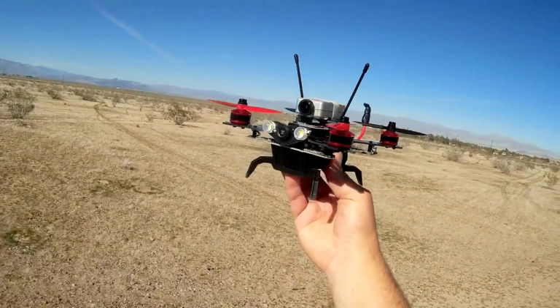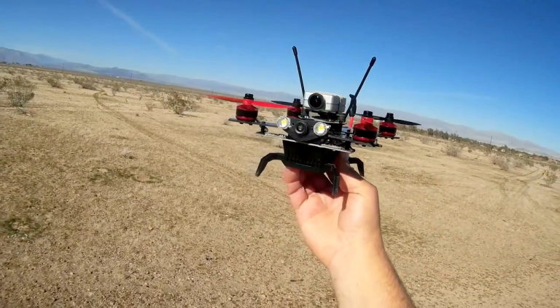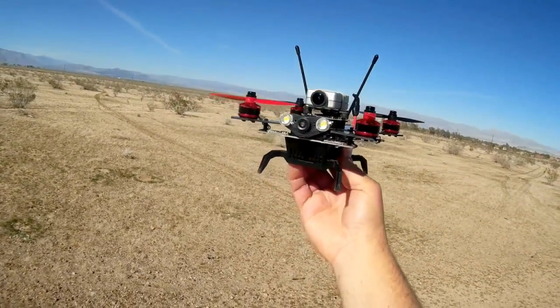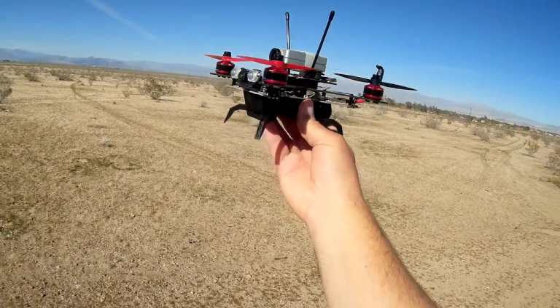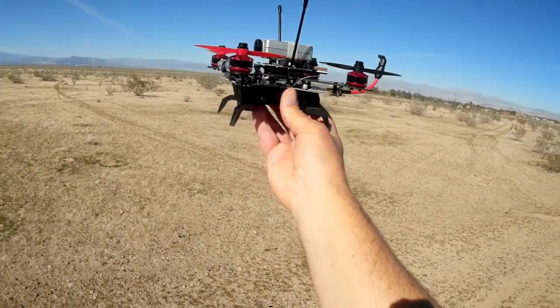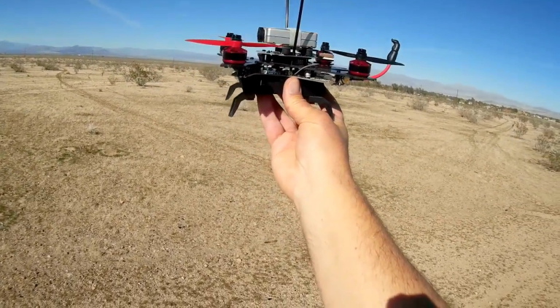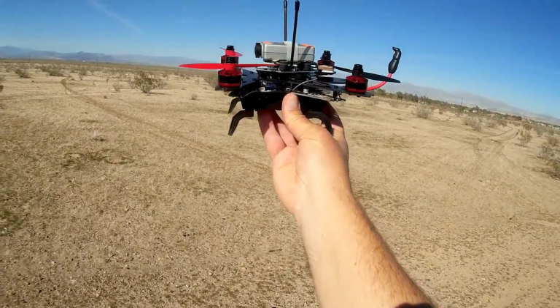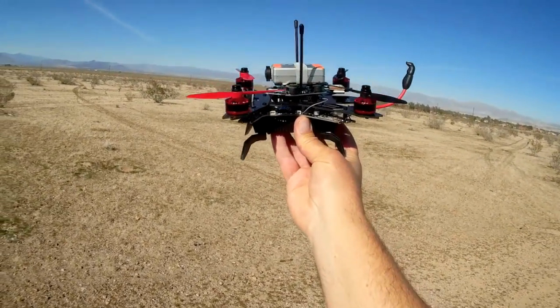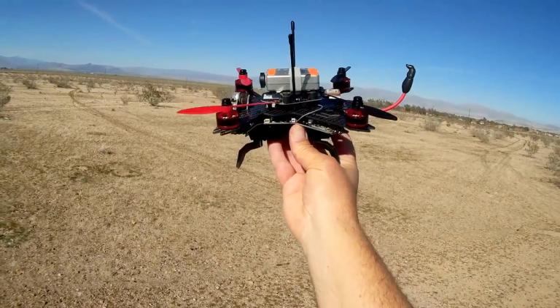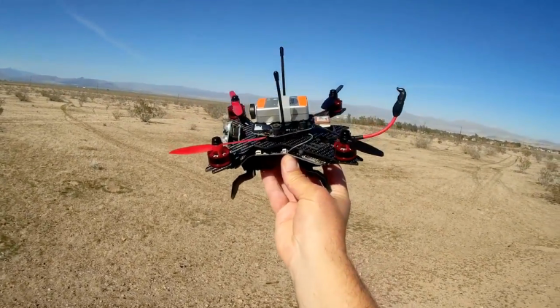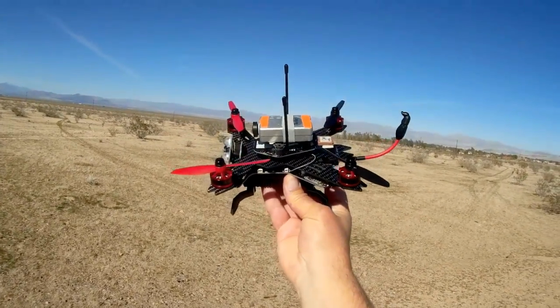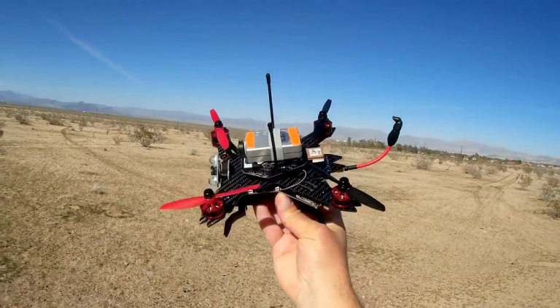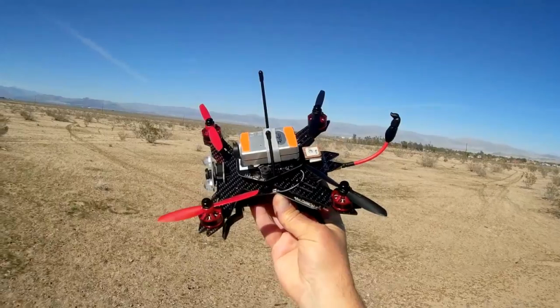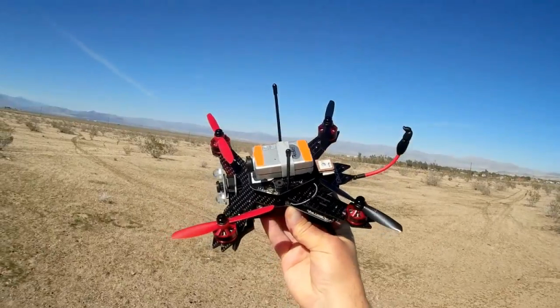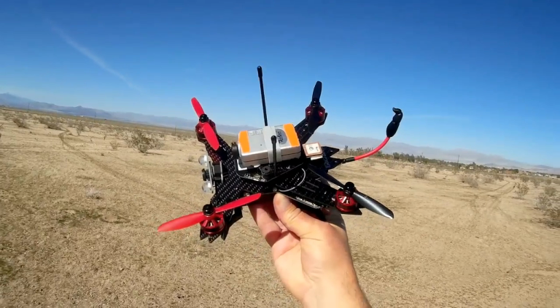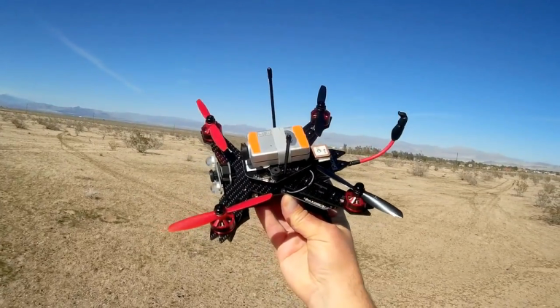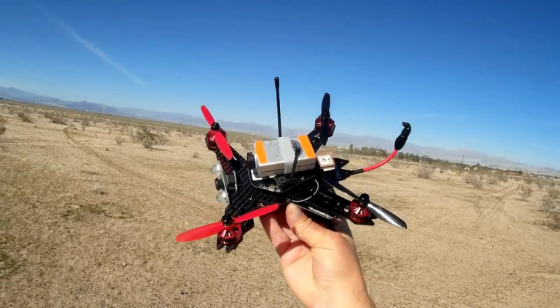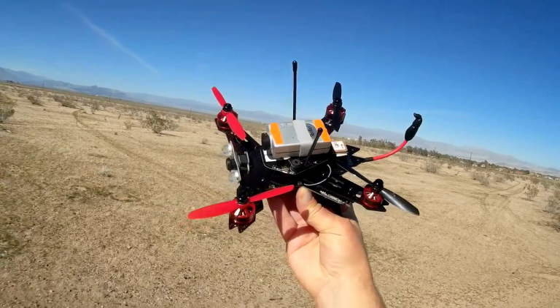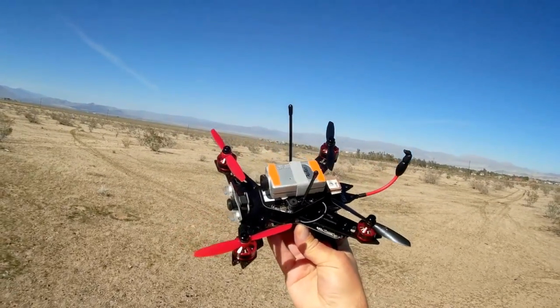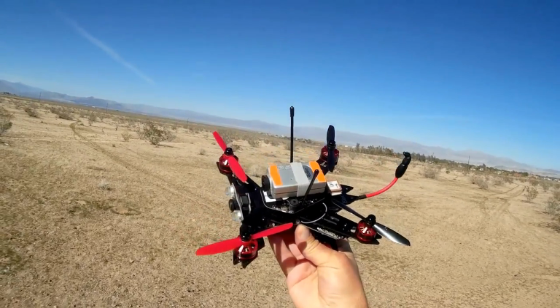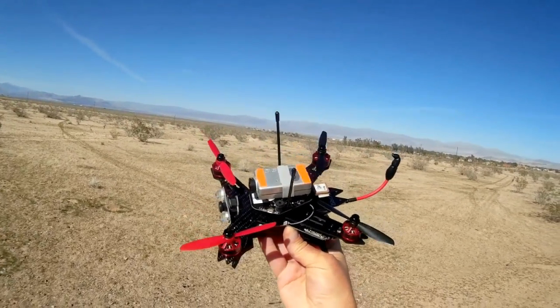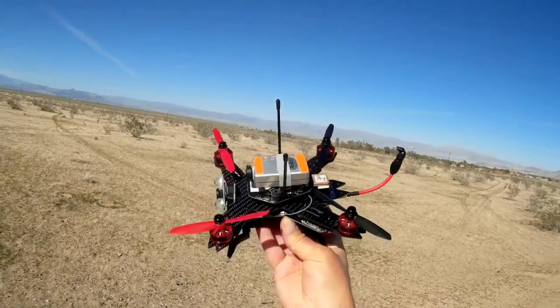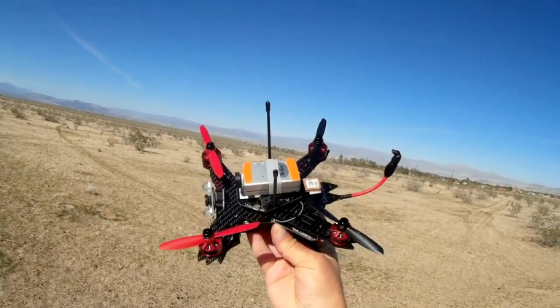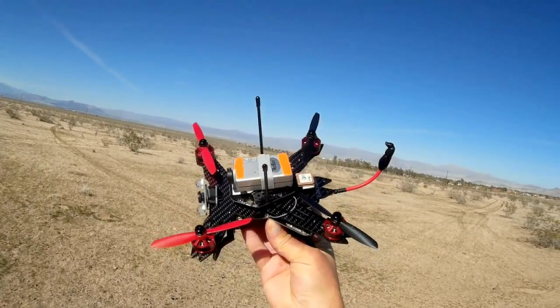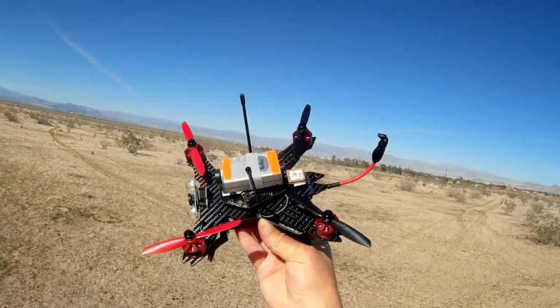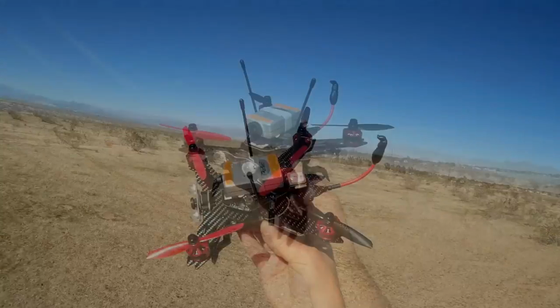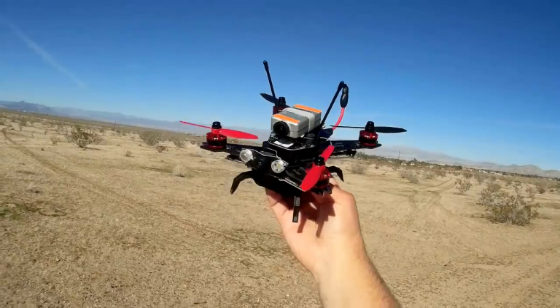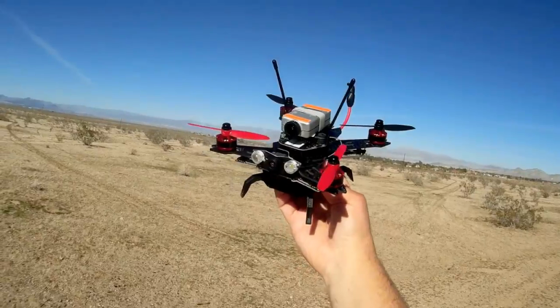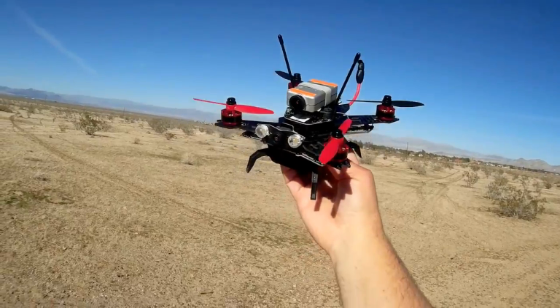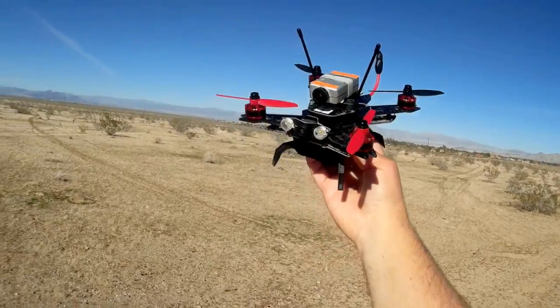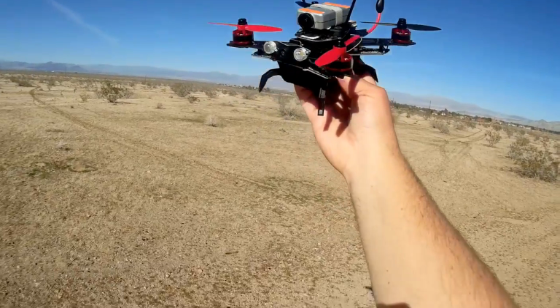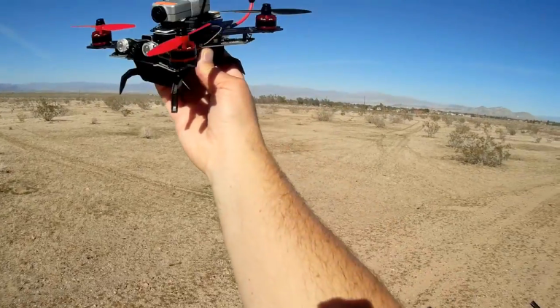Overall, I don't know about this one. It works, kind of, but there are issues with it. This is Quadcopter 101, signing out.